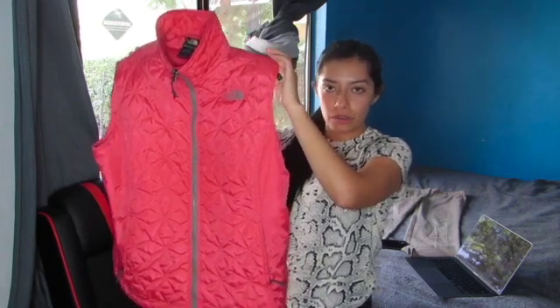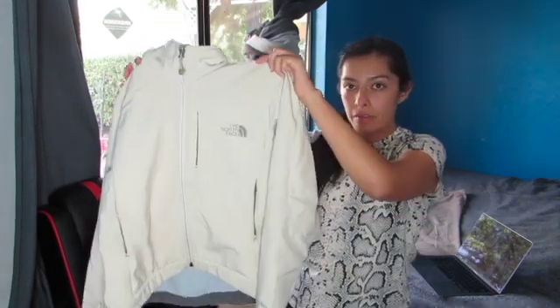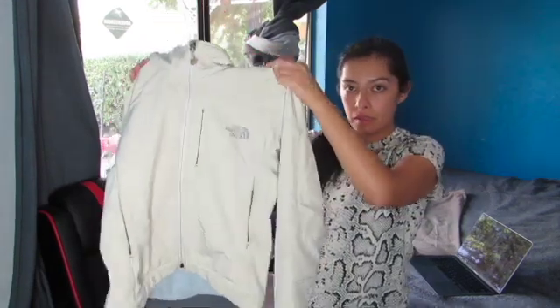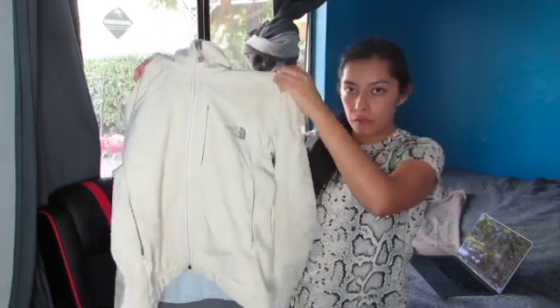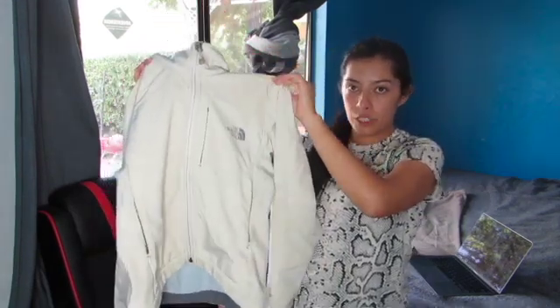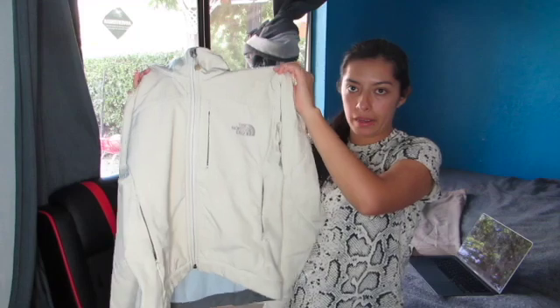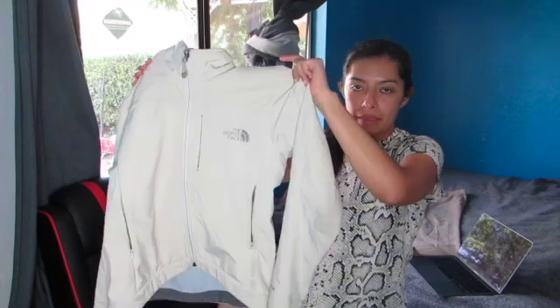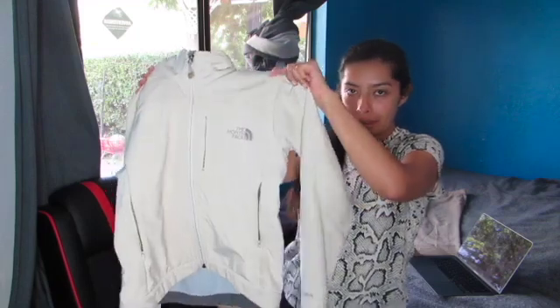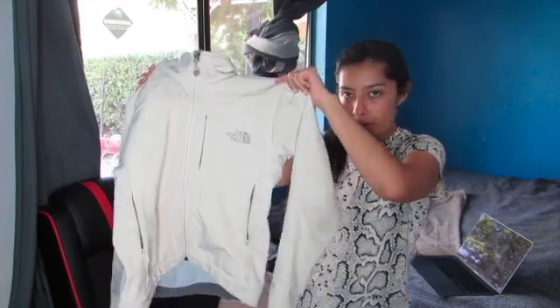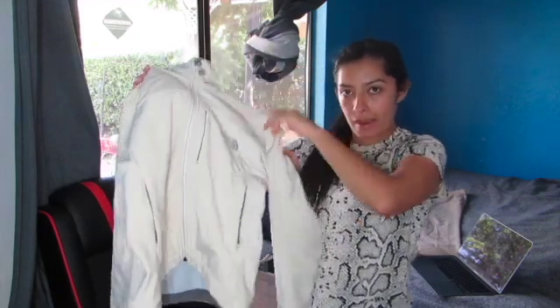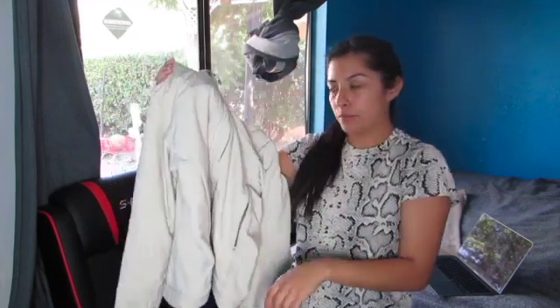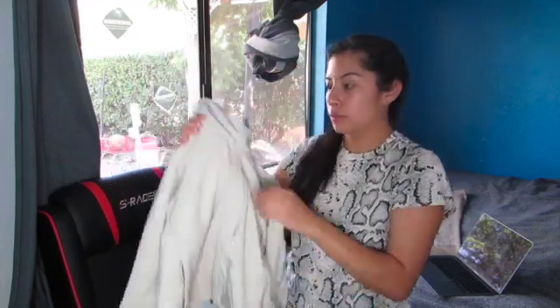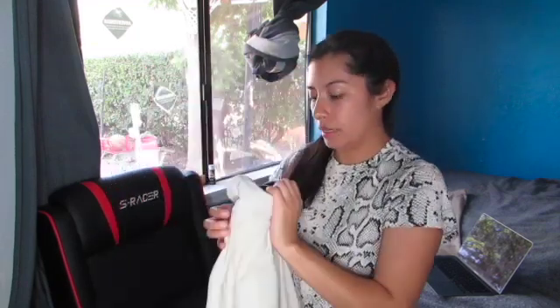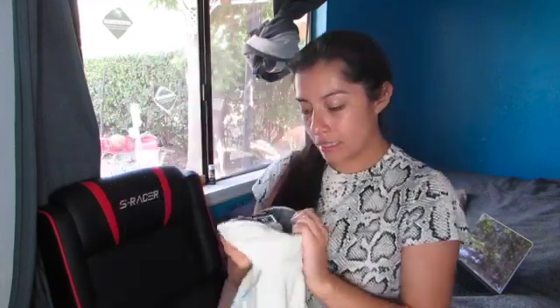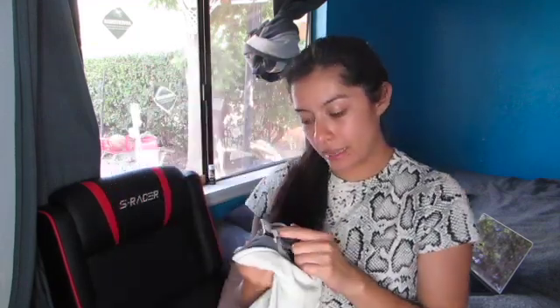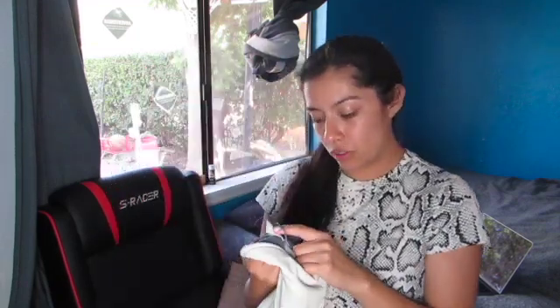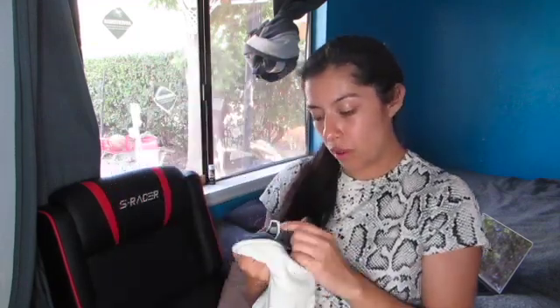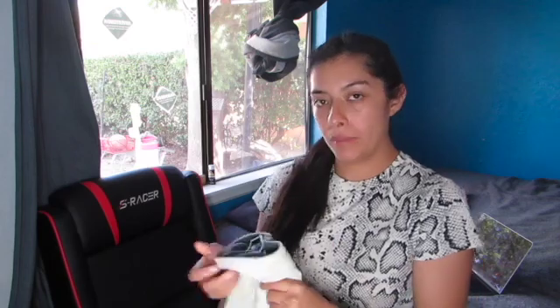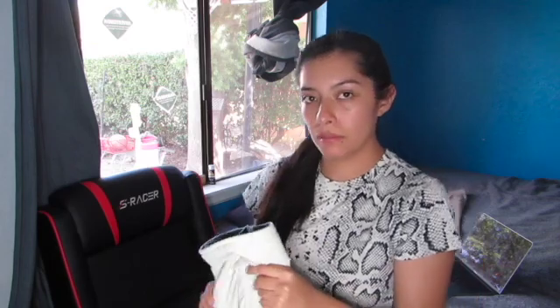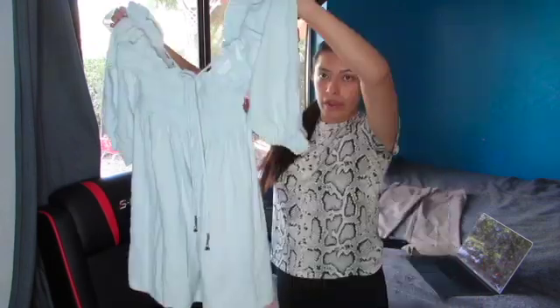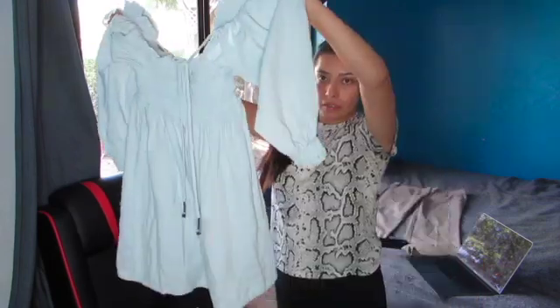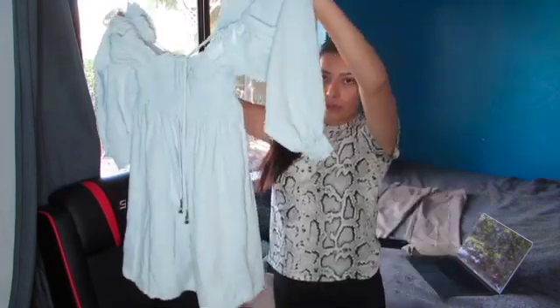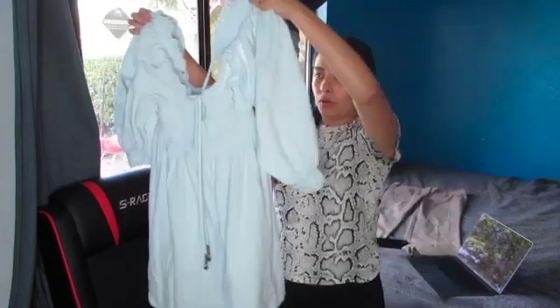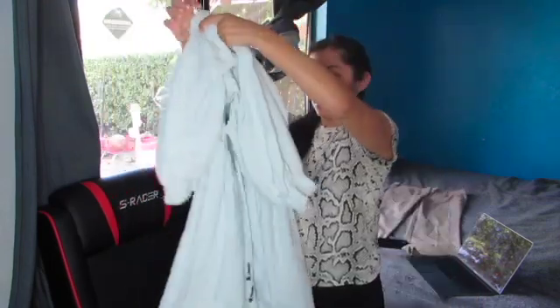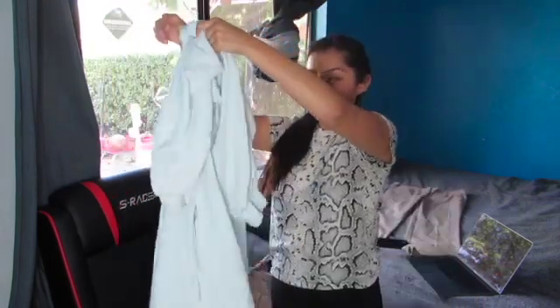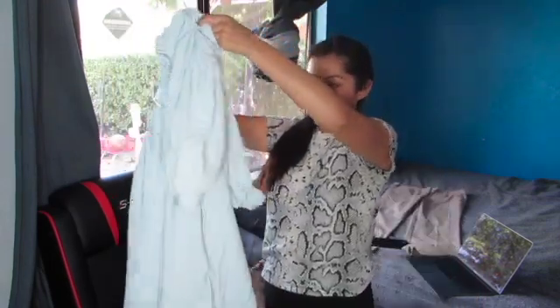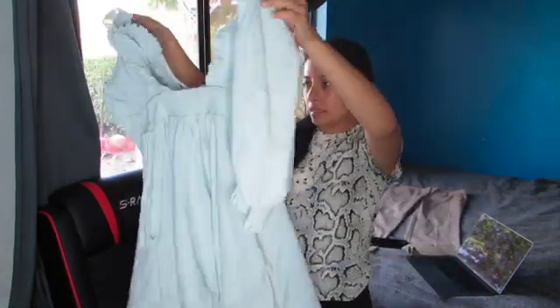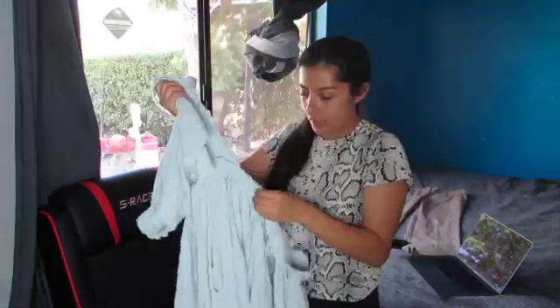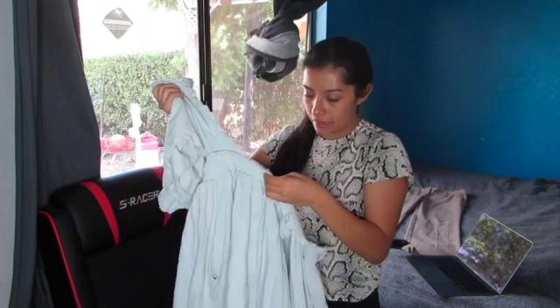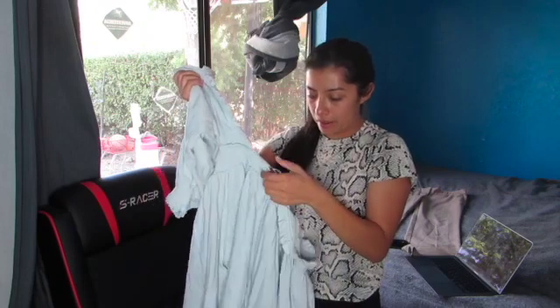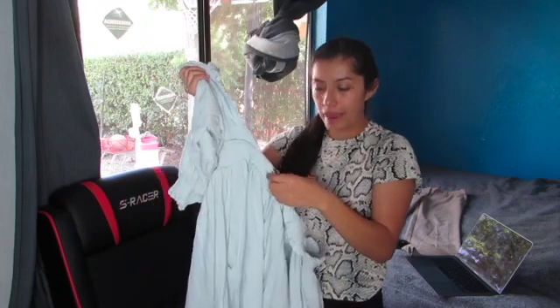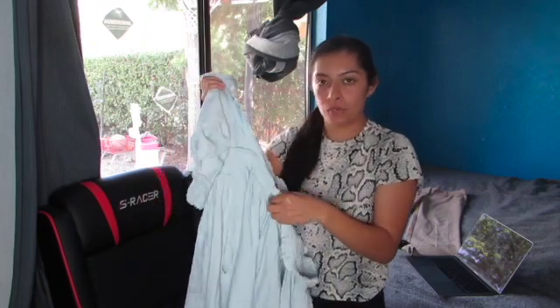I have this full zip jacket in the color light gray and blue. It is in a size extra small for women's. Then I have this Free People light blue dress in a size extra small.